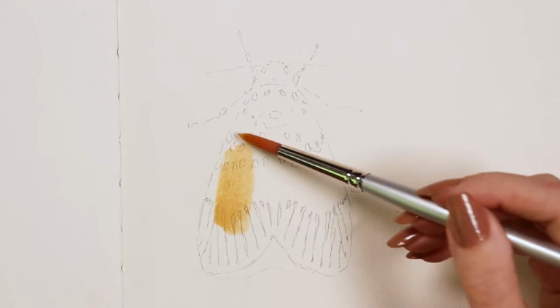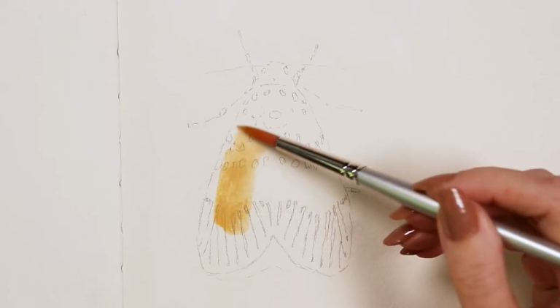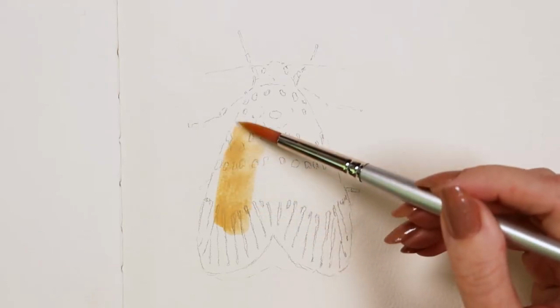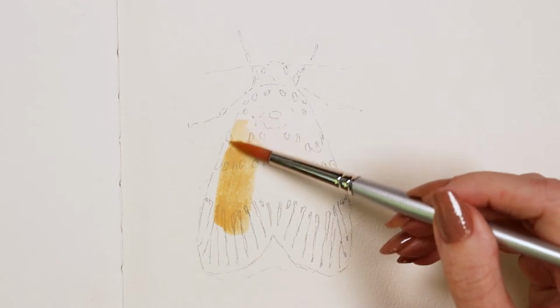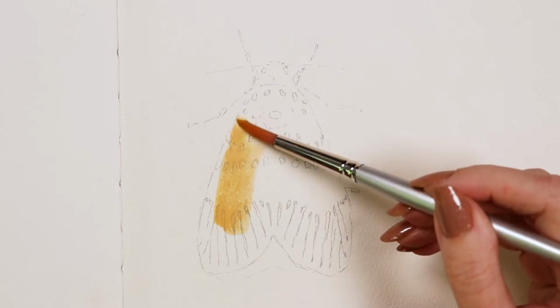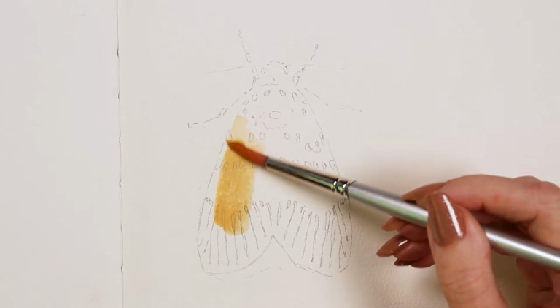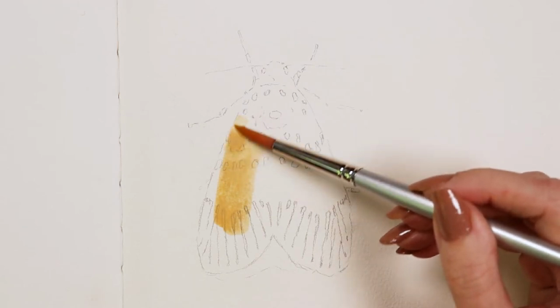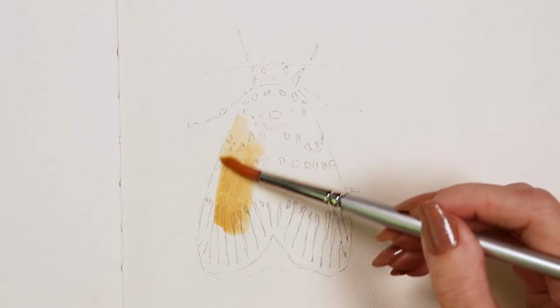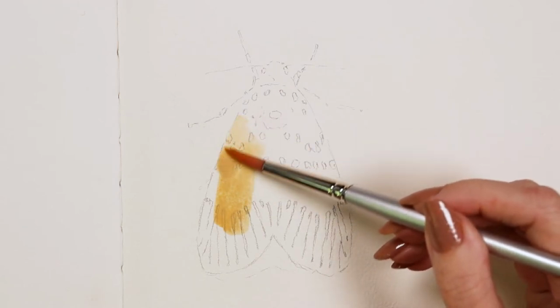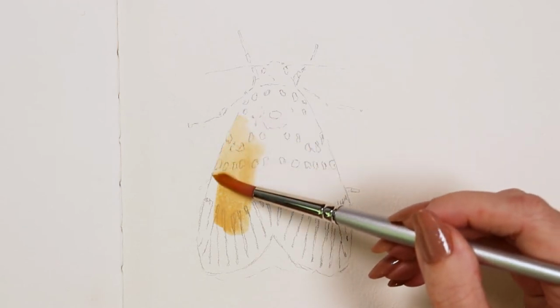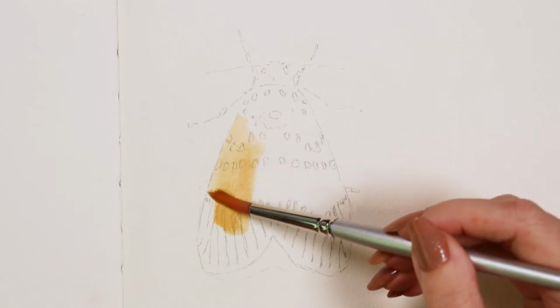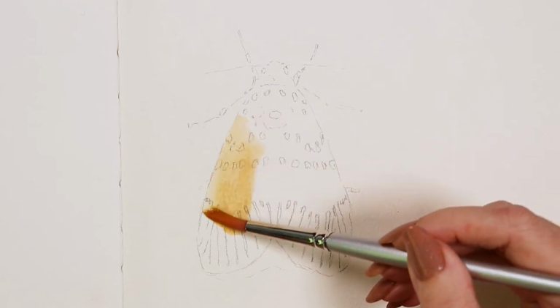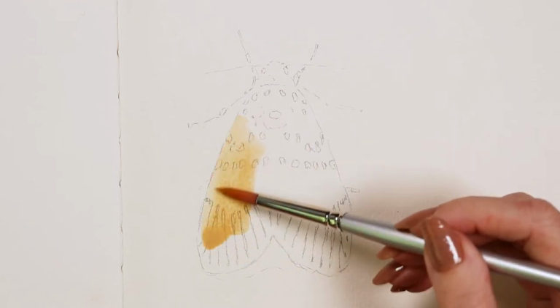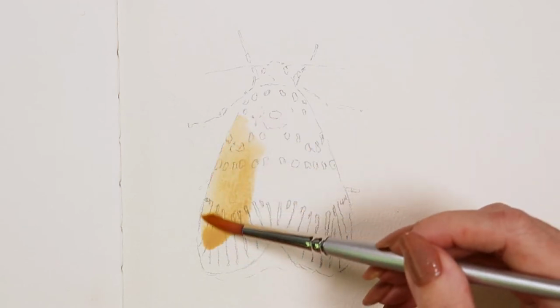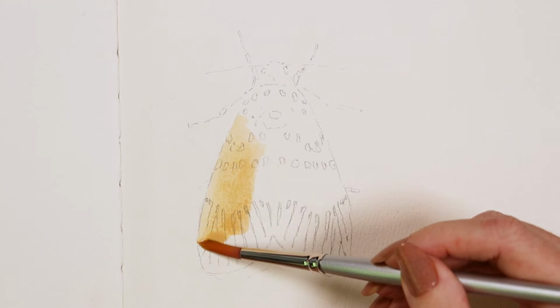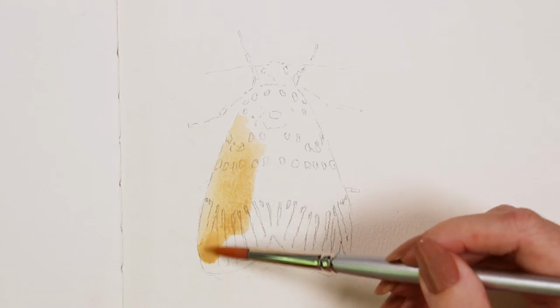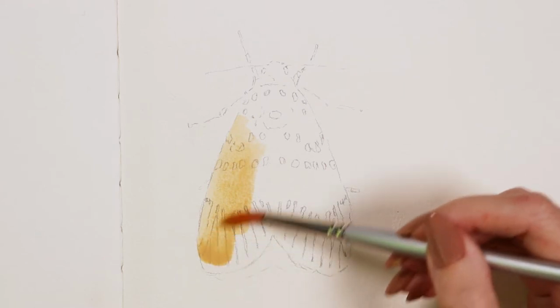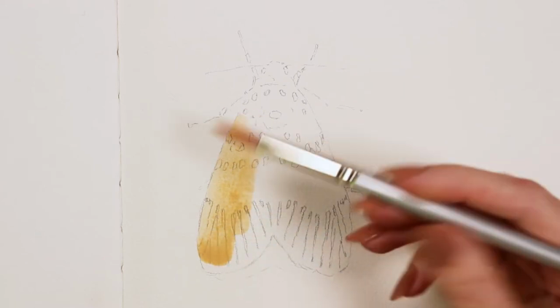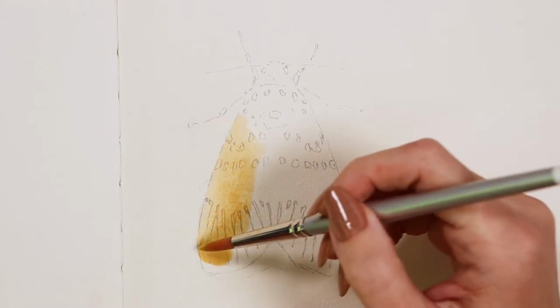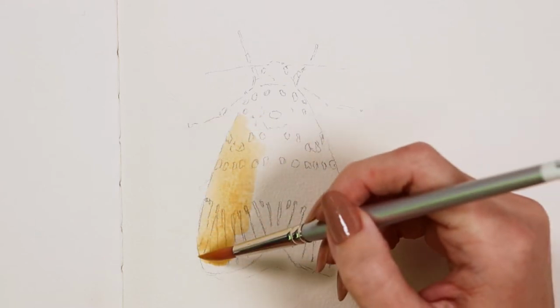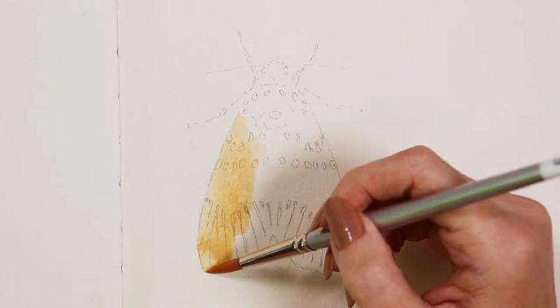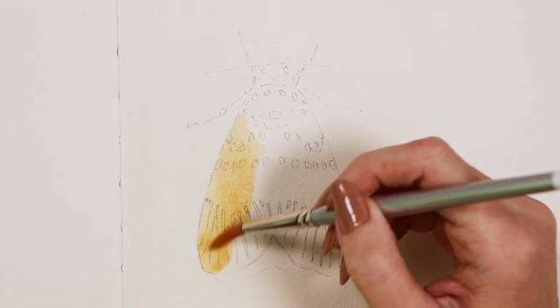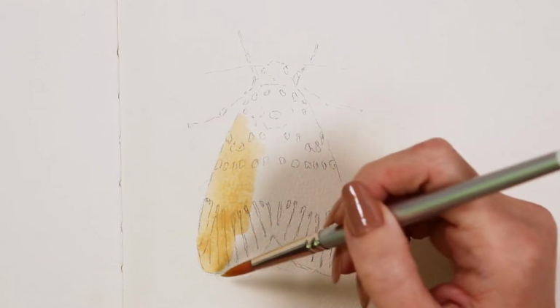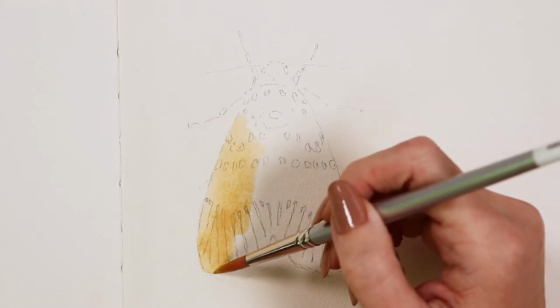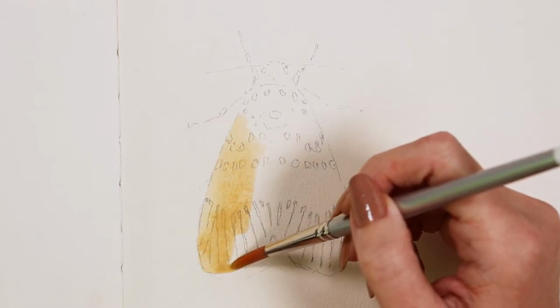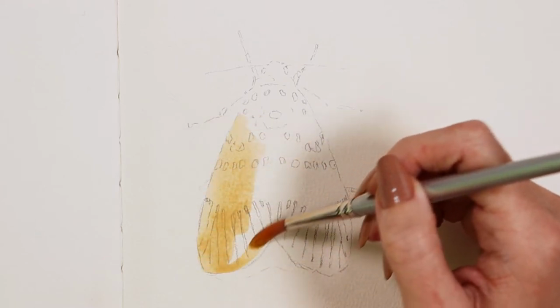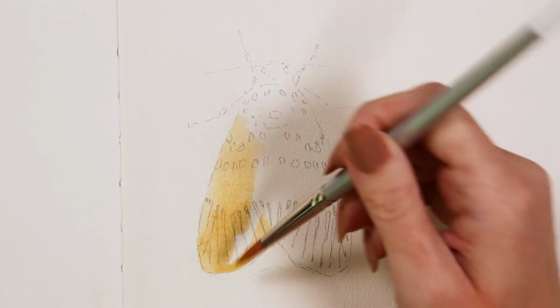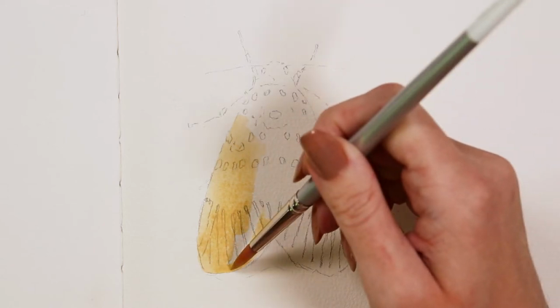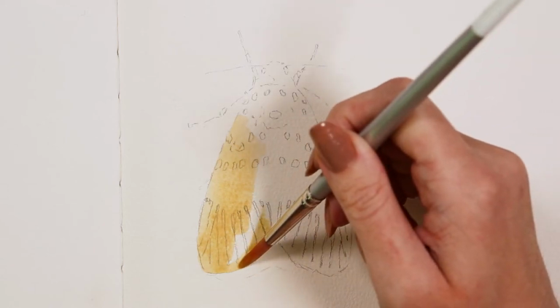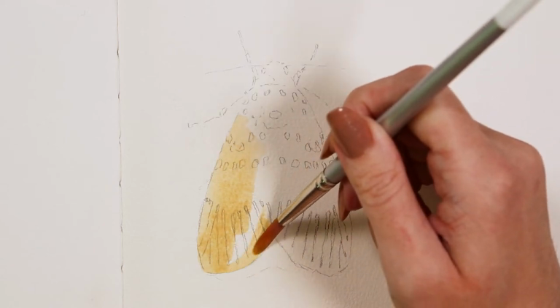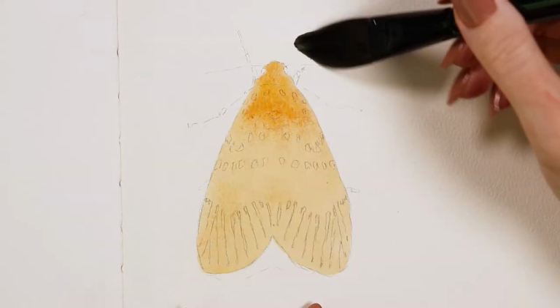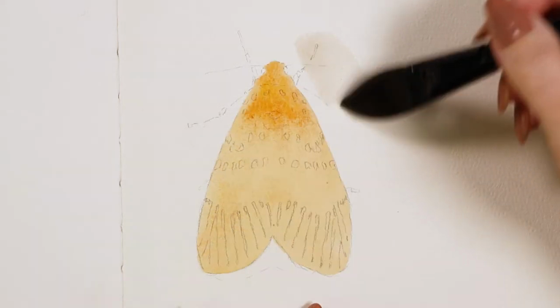I used this set to paint a moth with watercolors in my cold press sketchbook. I started with the eight round to fill in the main area of the moth. Pressing the fullness of the brush into the page, I can get quick, even coverage. Using the tip, I can get a clean edge.